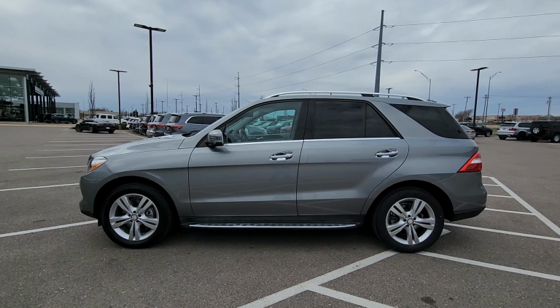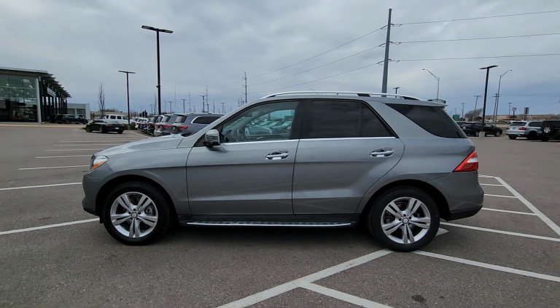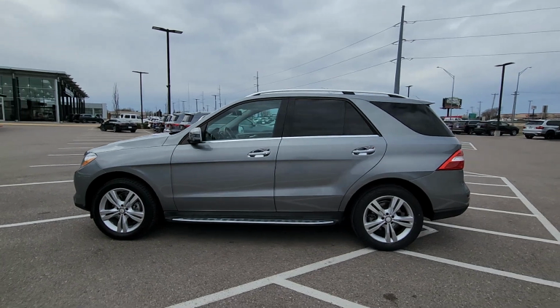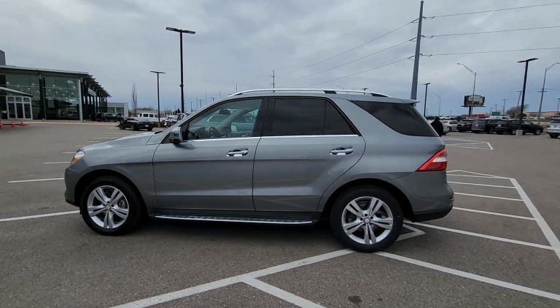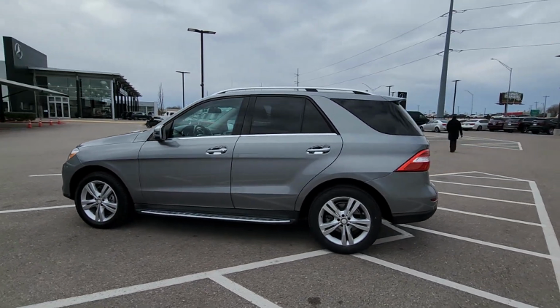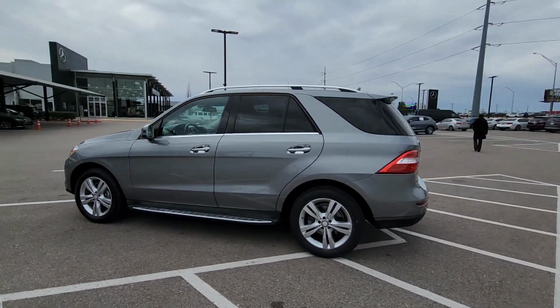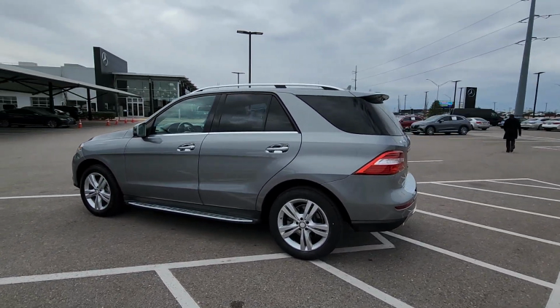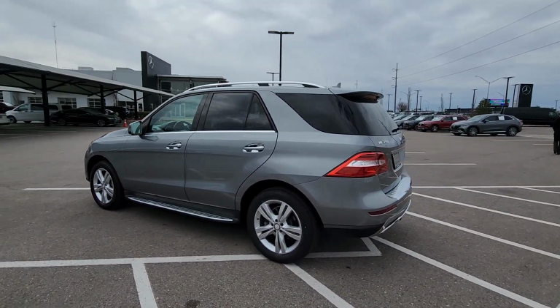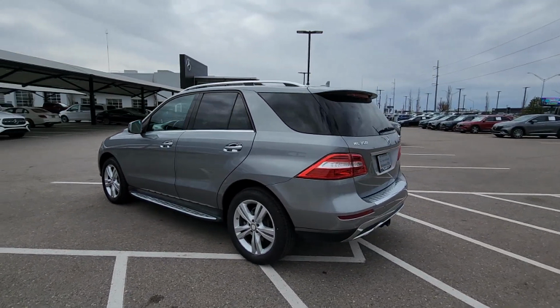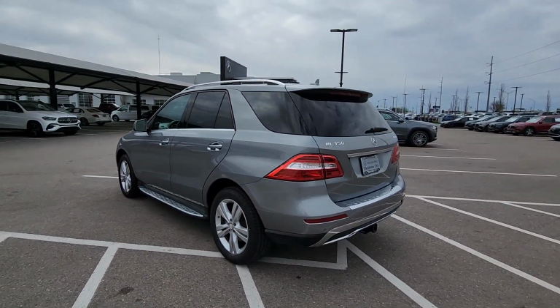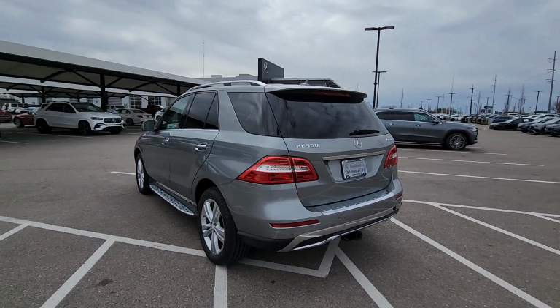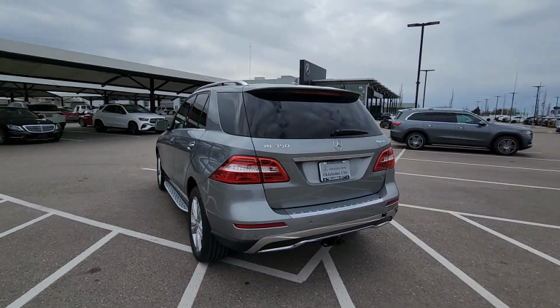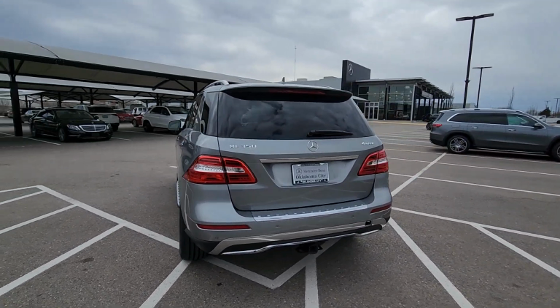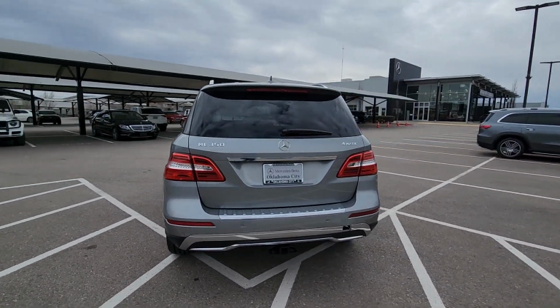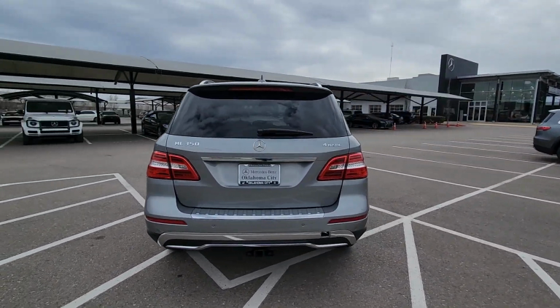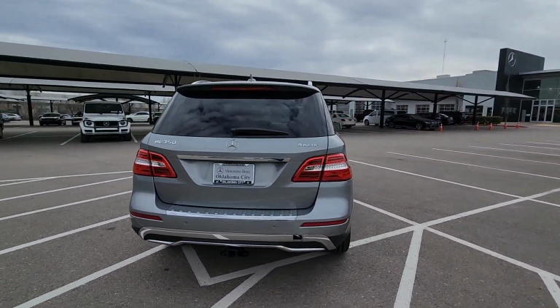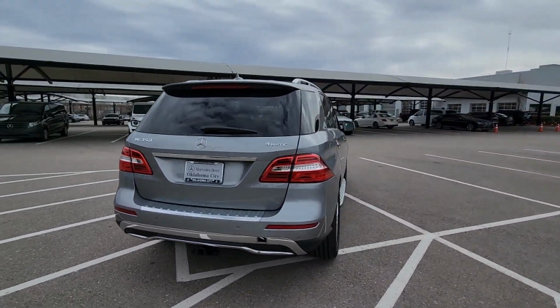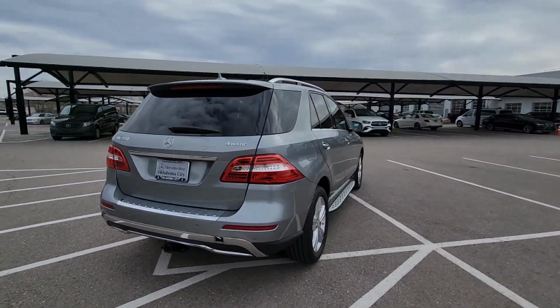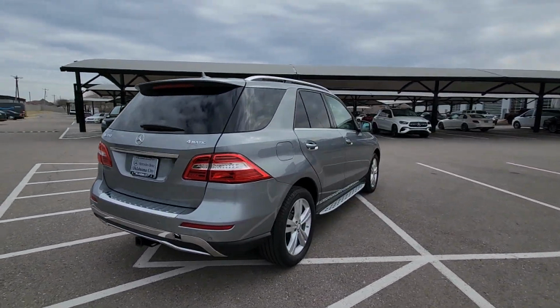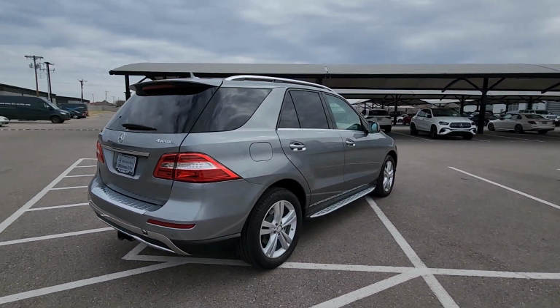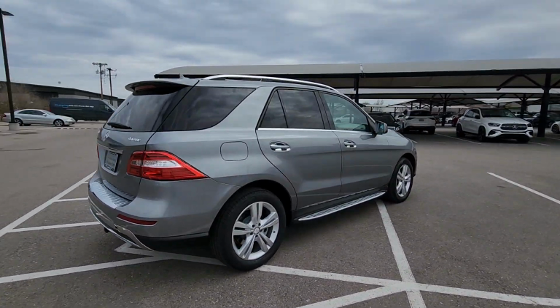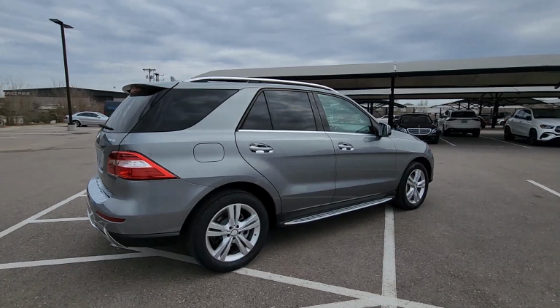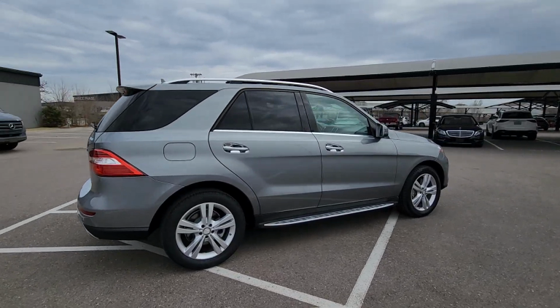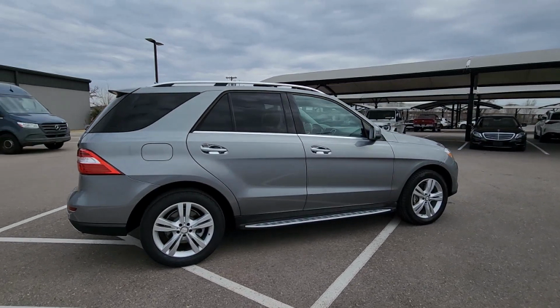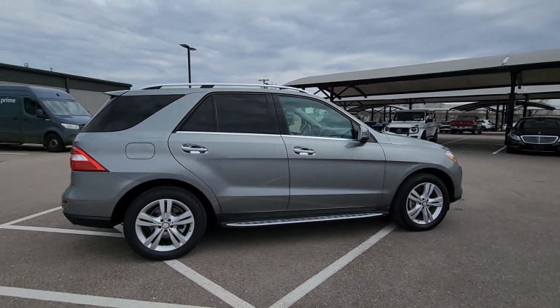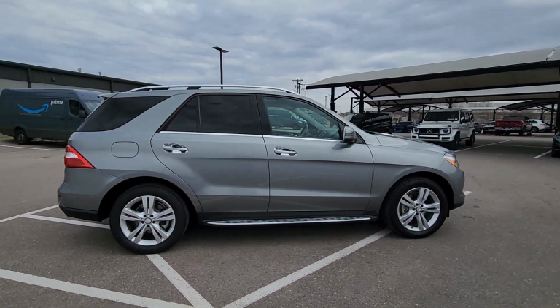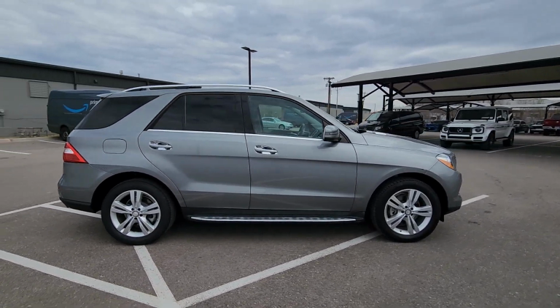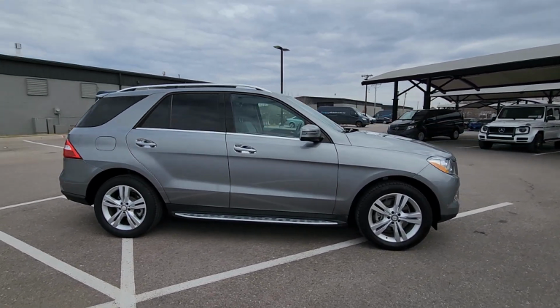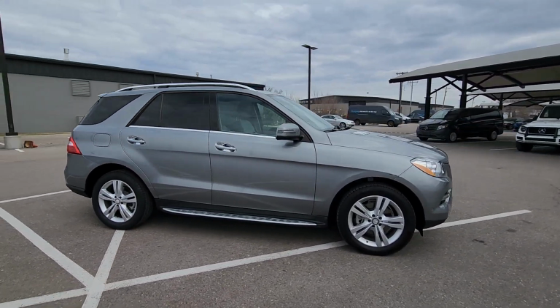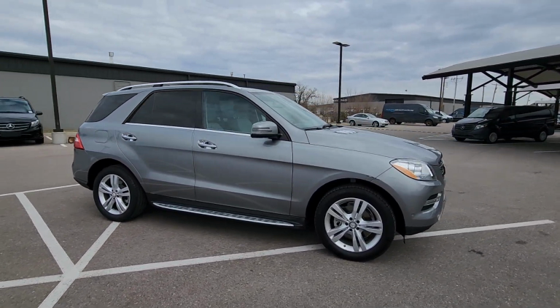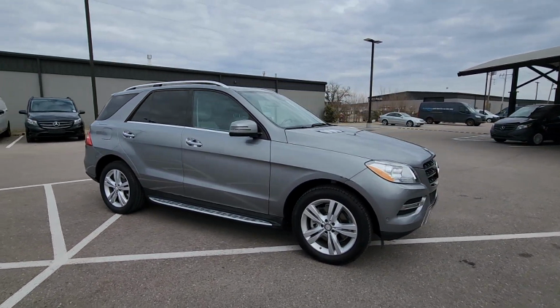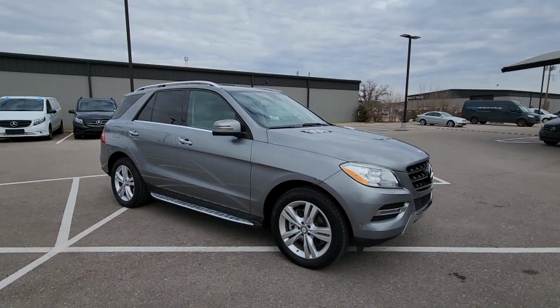Hop into the 2014 Mercedes-Benz M-Class. With less than 90,000 miles on the odometer, this vehicle stands out from the rest. This impeccably engineered M-Class delivers style, substance, comfort and utility.